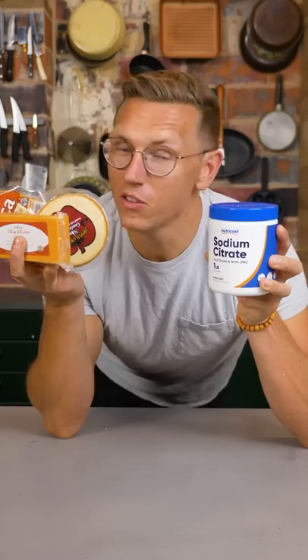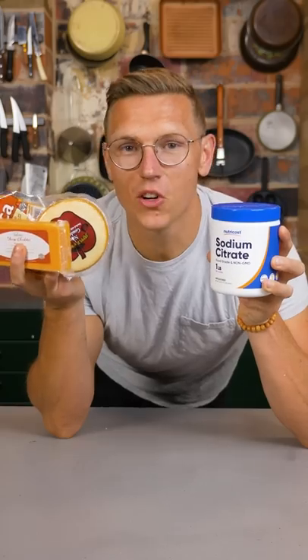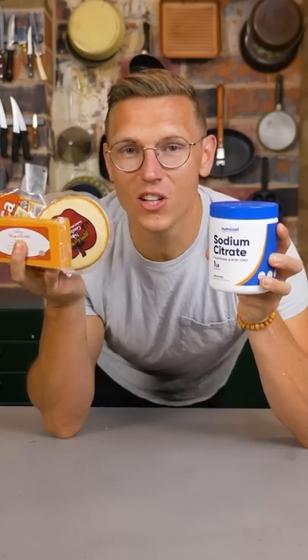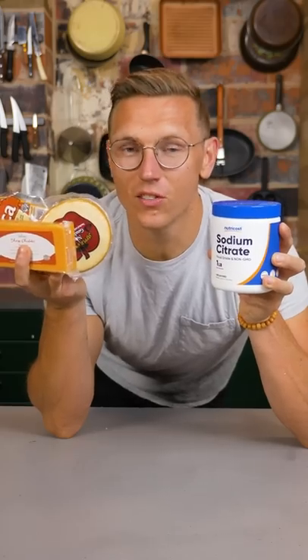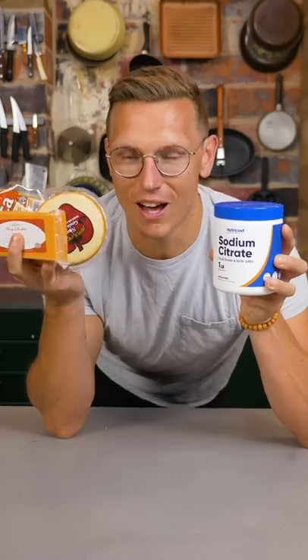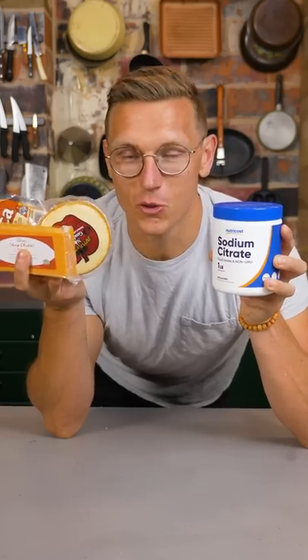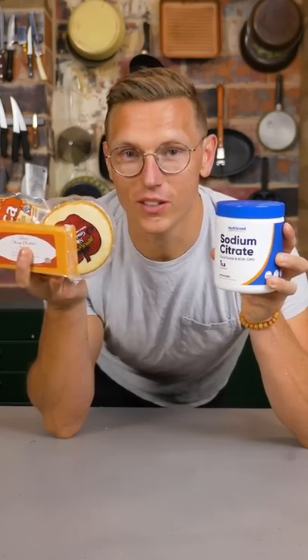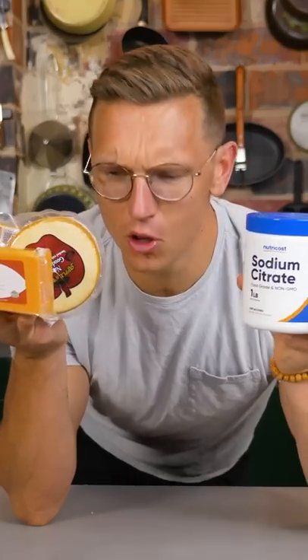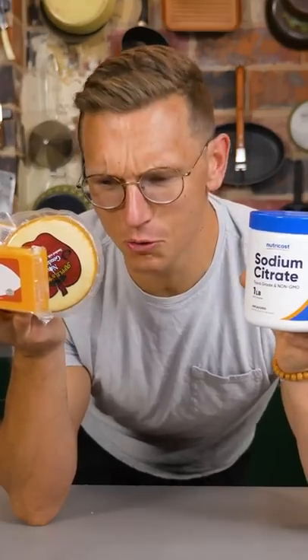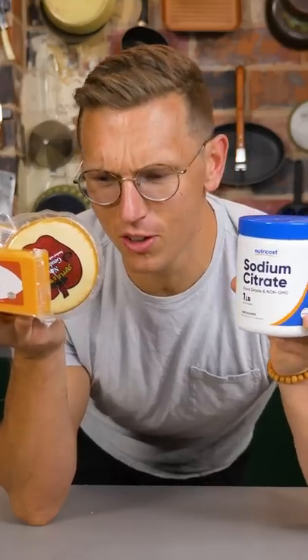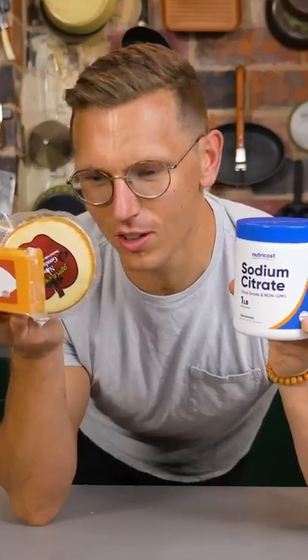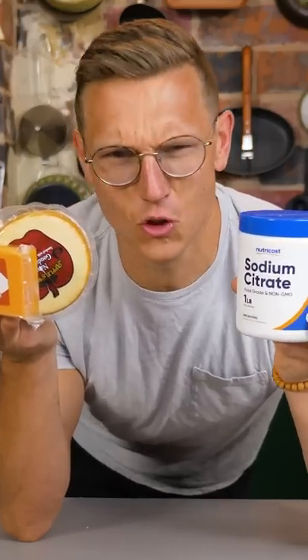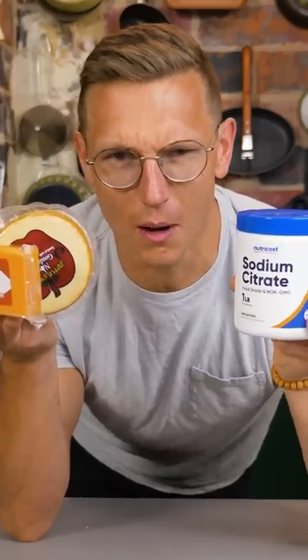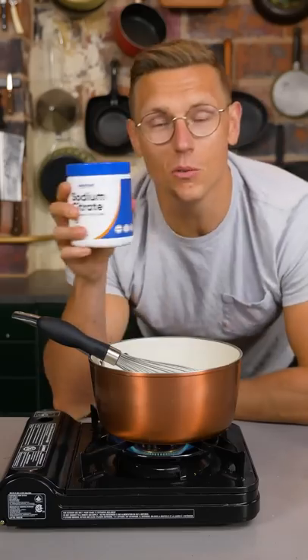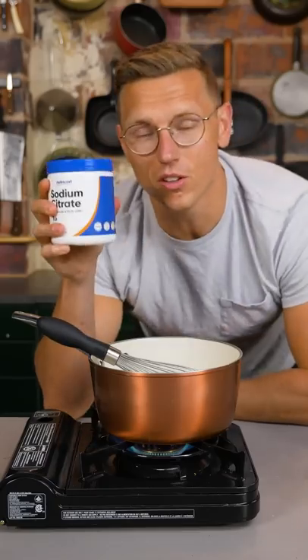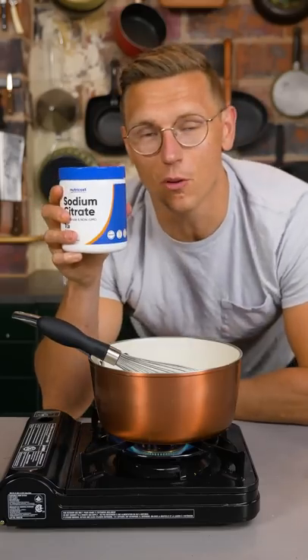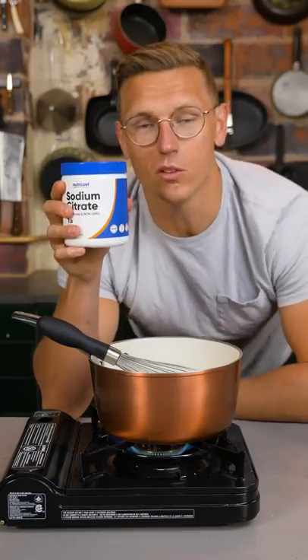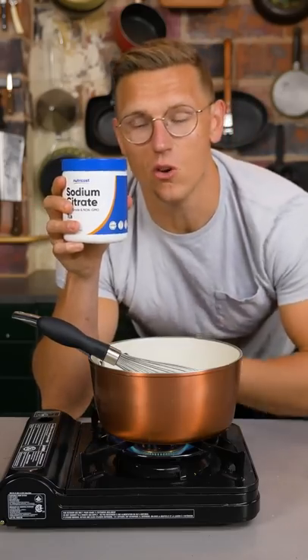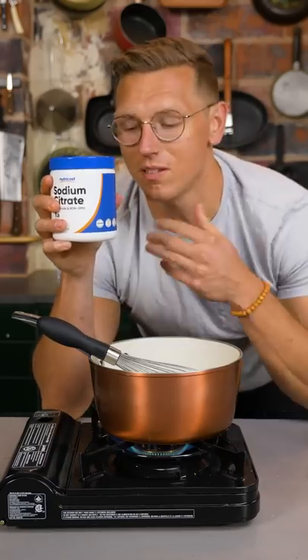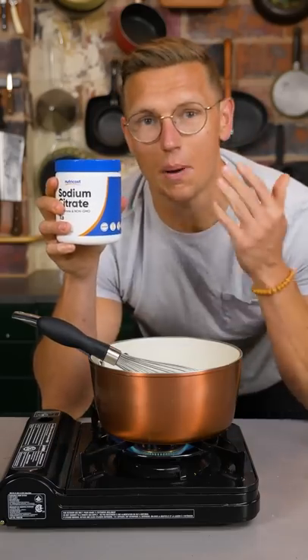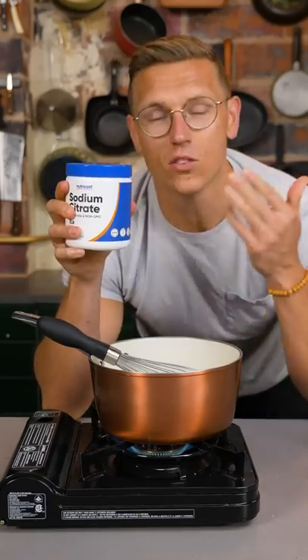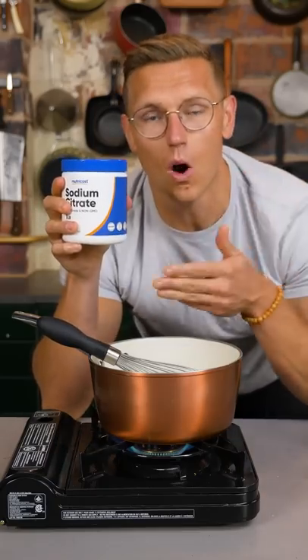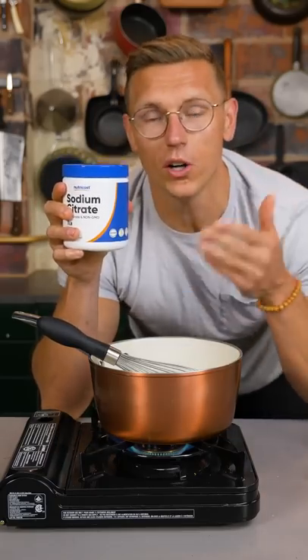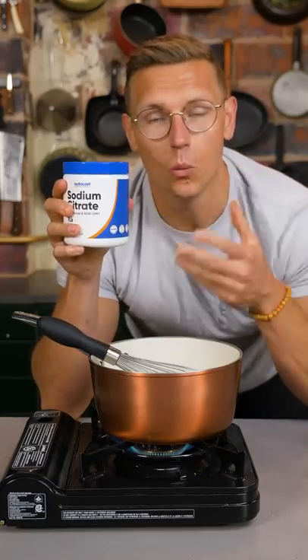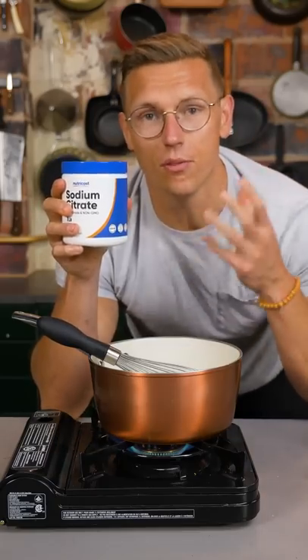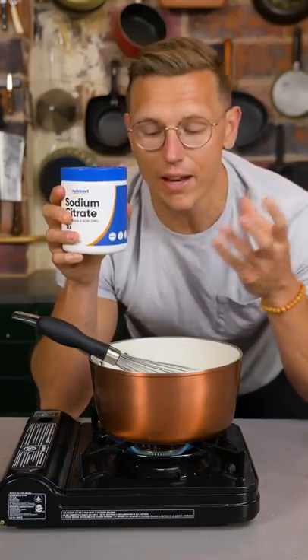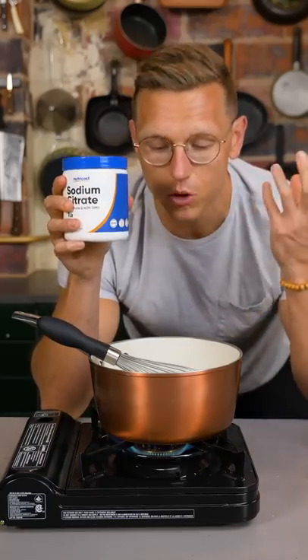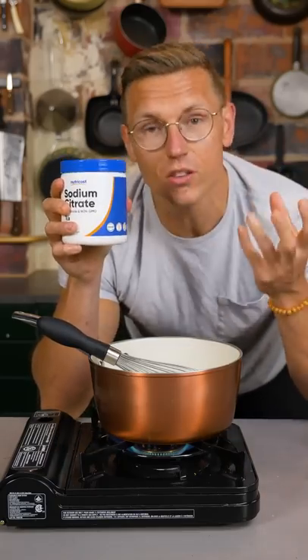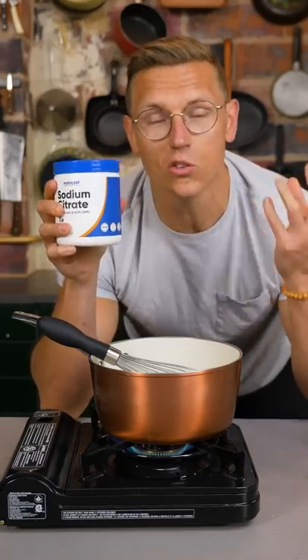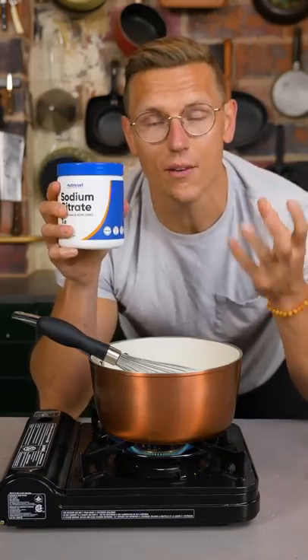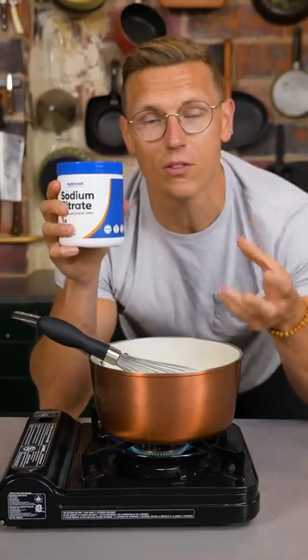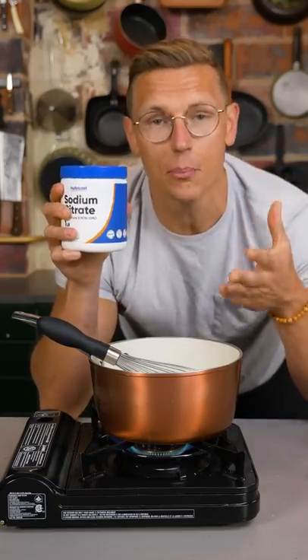Here's how to turn any cheese into nacho cheese. Sodium citrate is a chemical emulsifier, which means that it binds the water with the fat, so your cheese sauce will never ever separate.